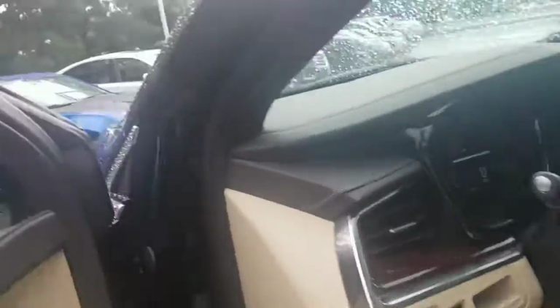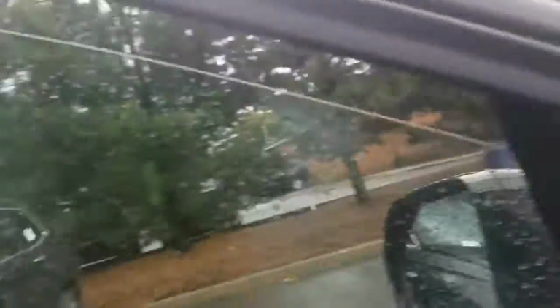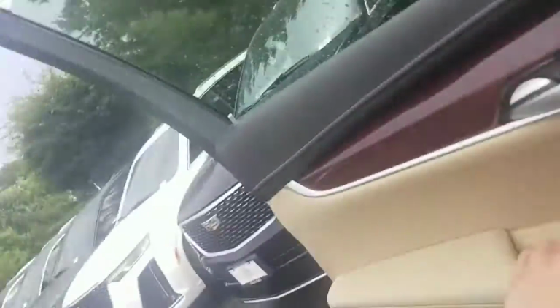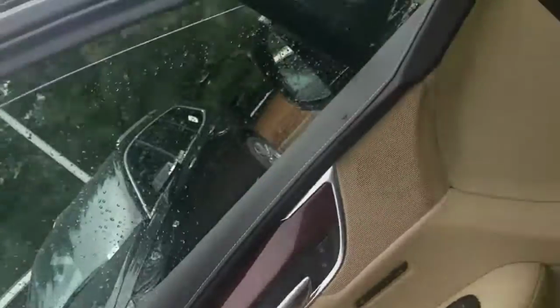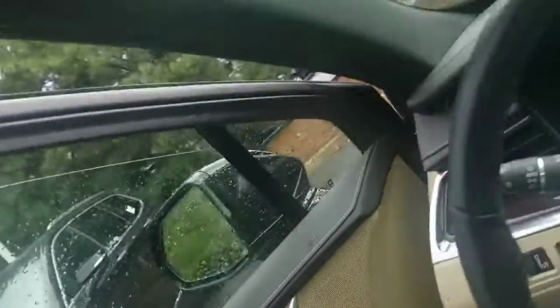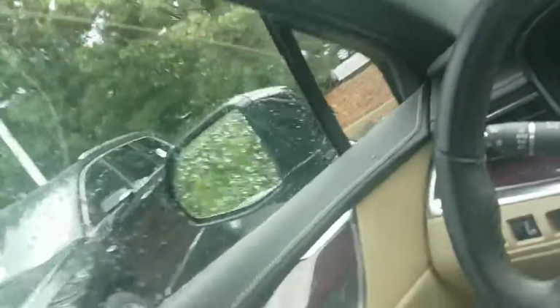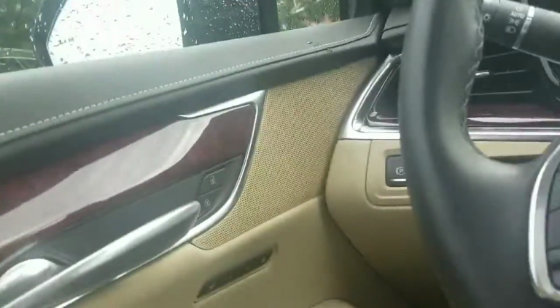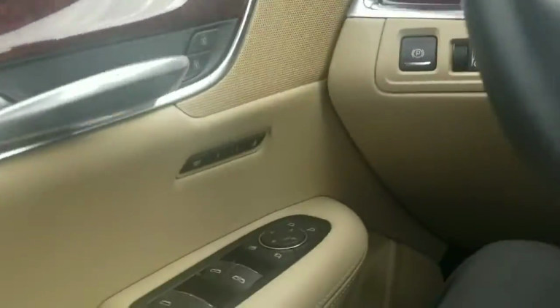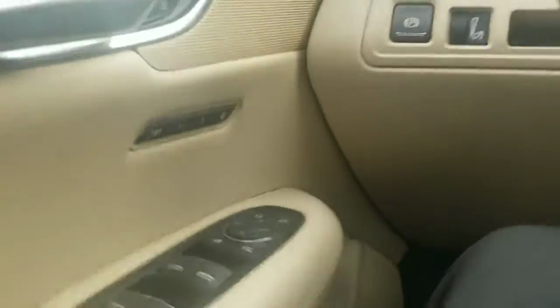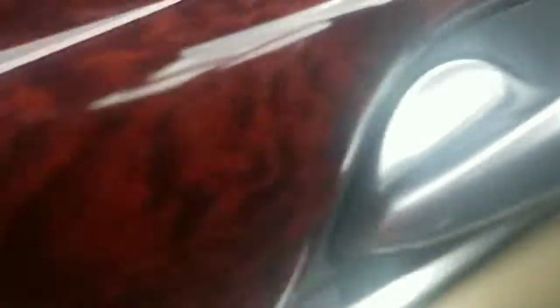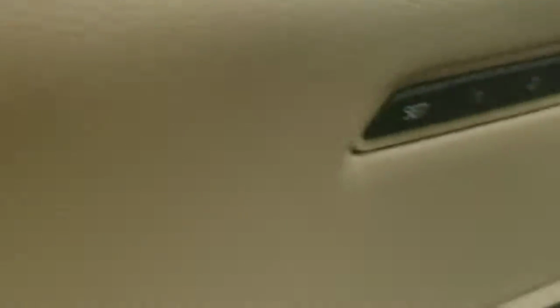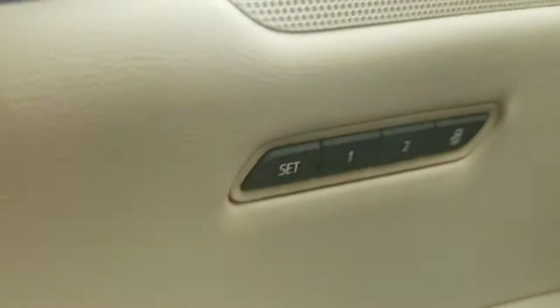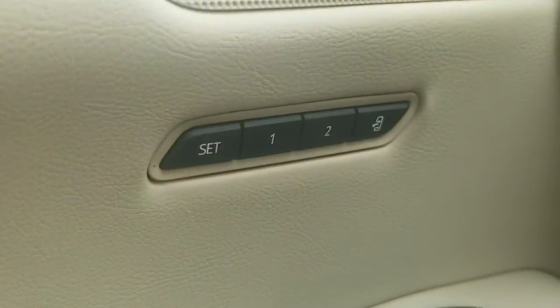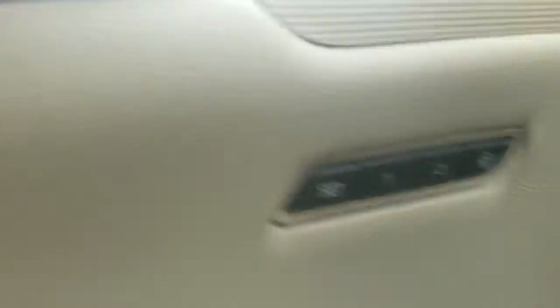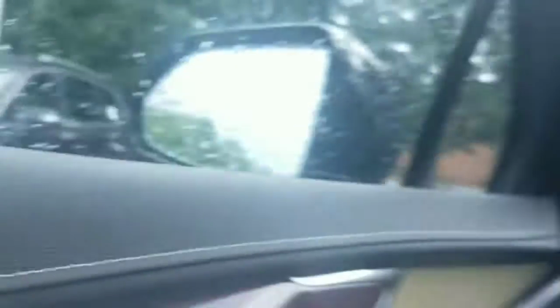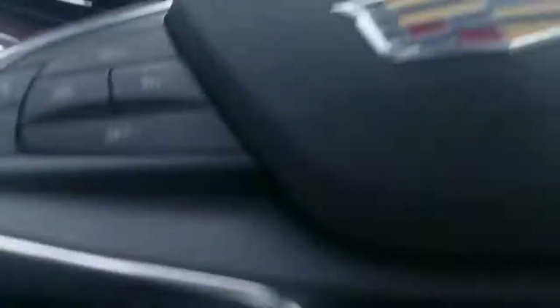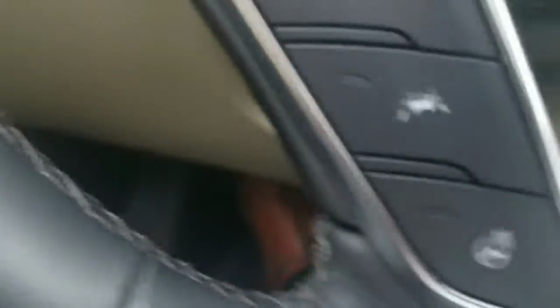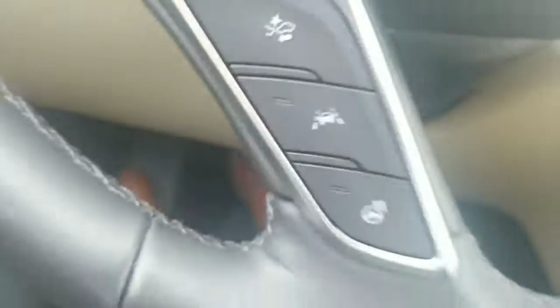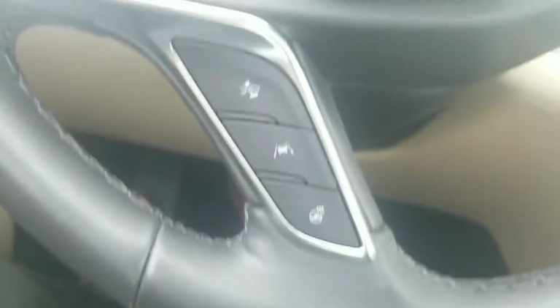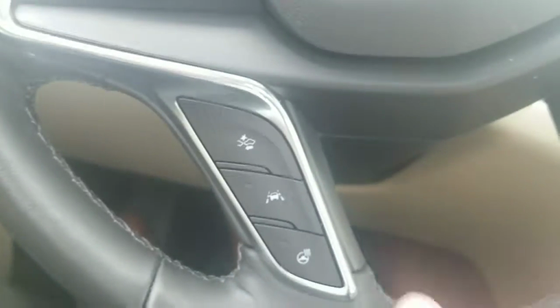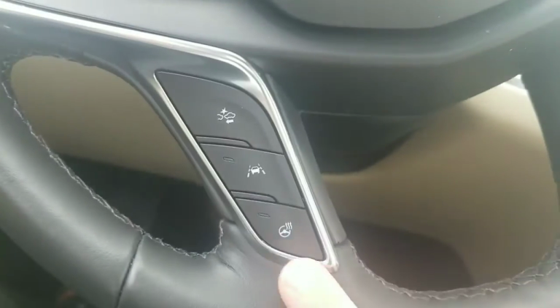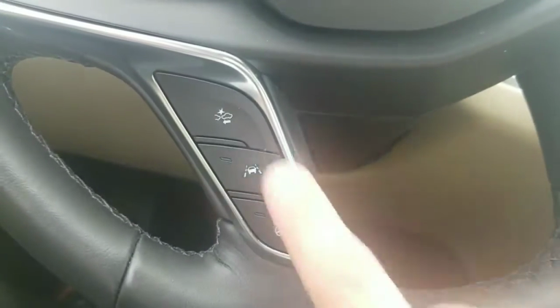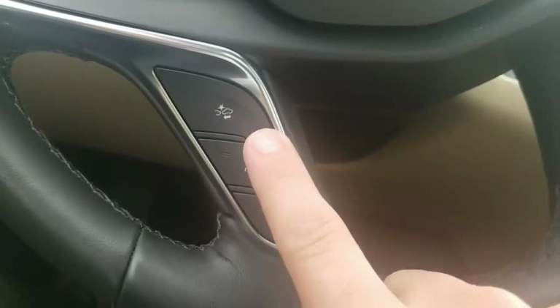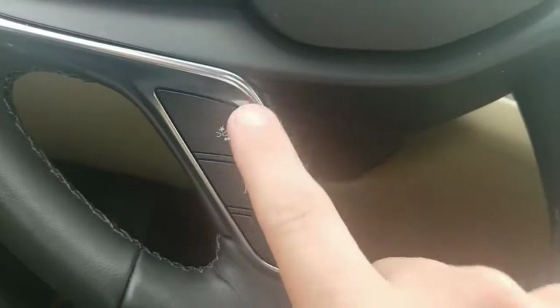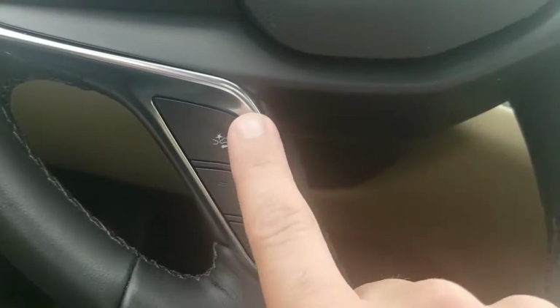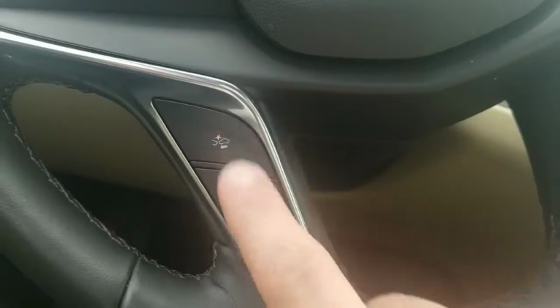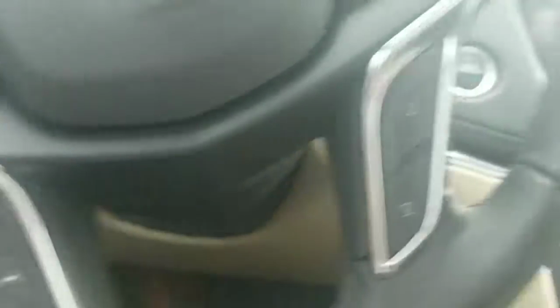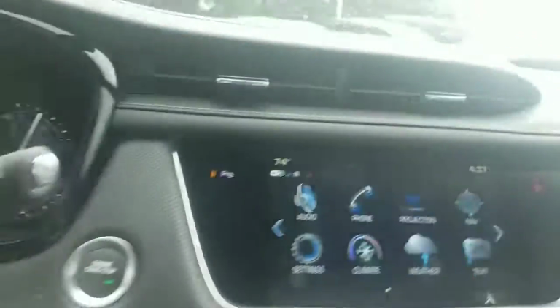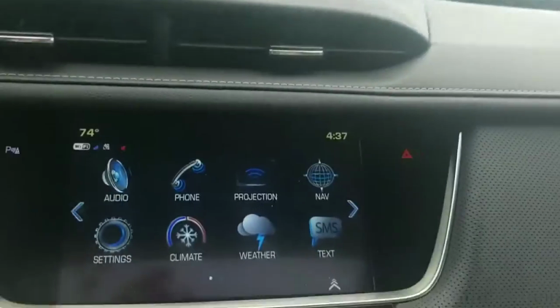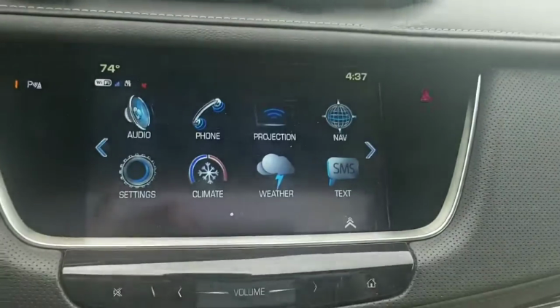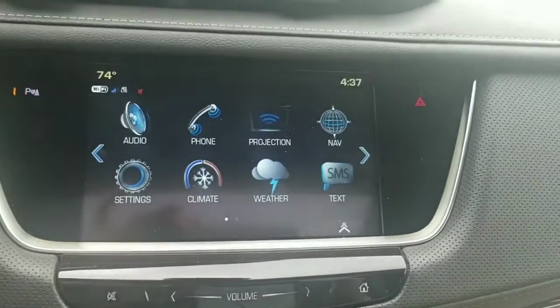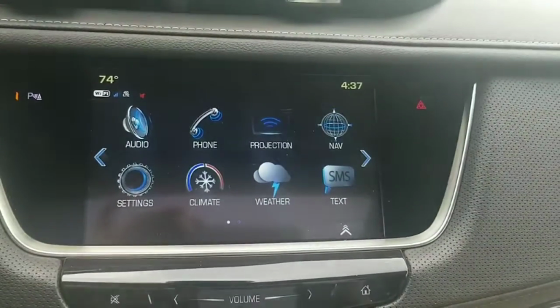I'll just jump in real quick. This is a luxury version, so it has things like memory seats, heated steering wheel, lane keep assist, and forward collision warning.